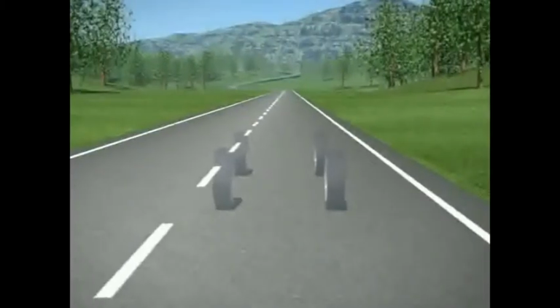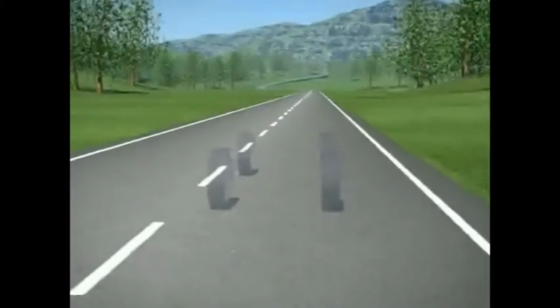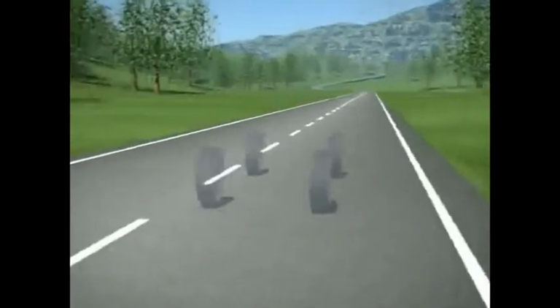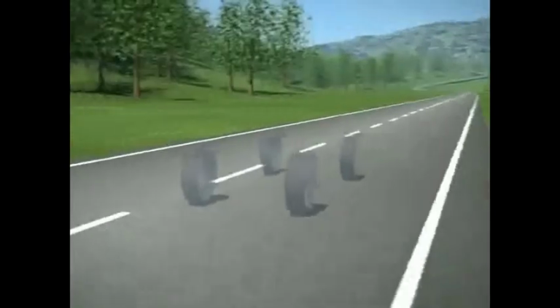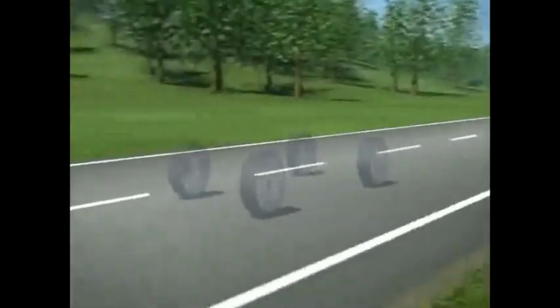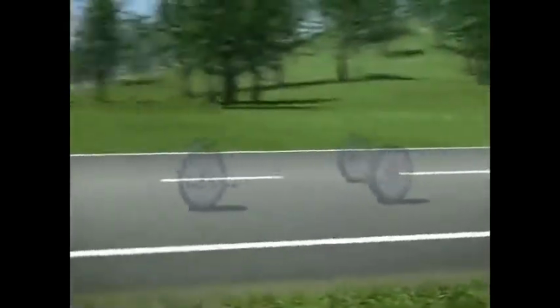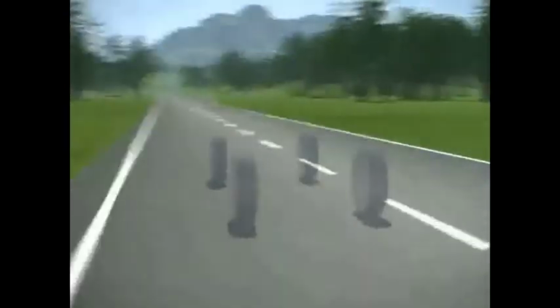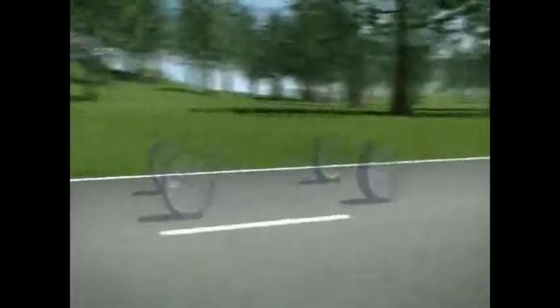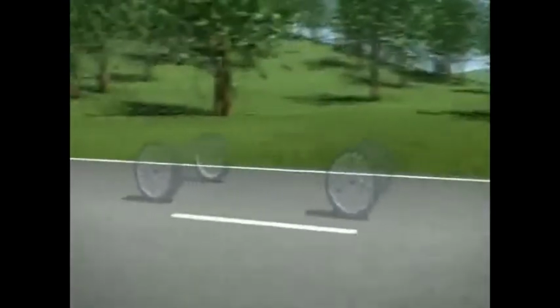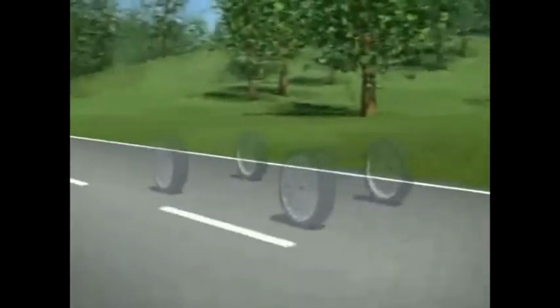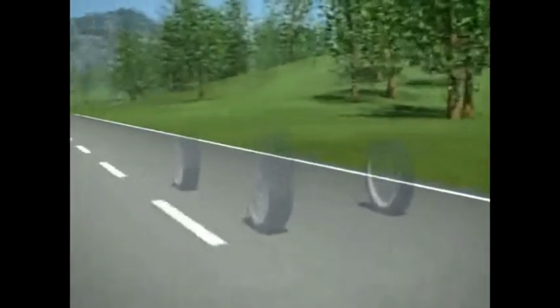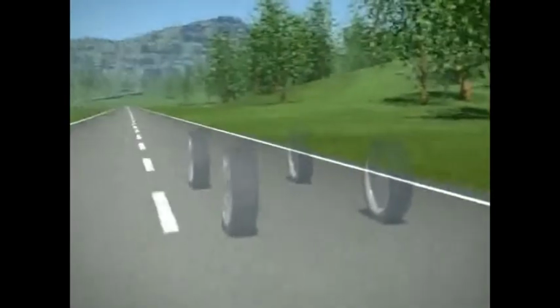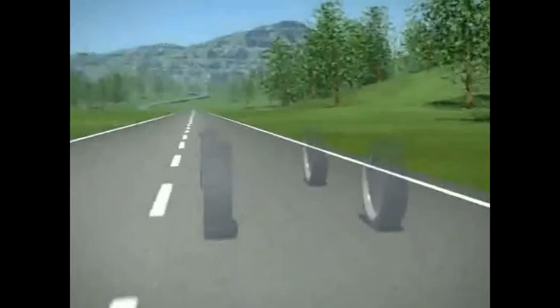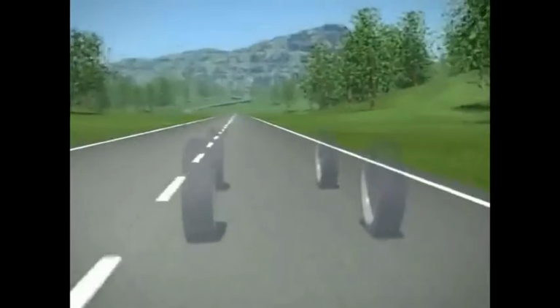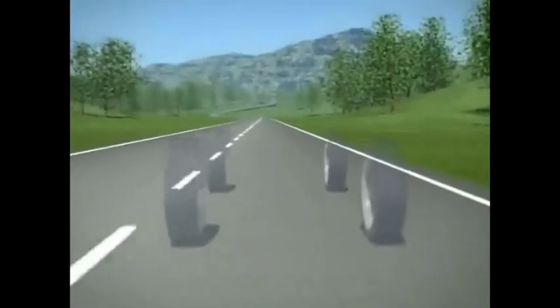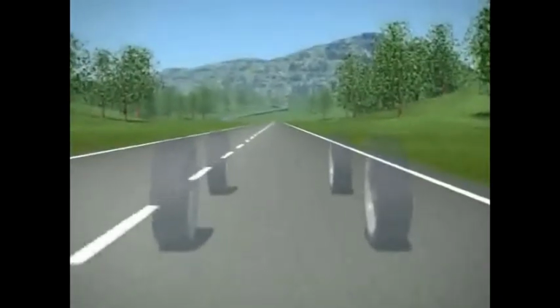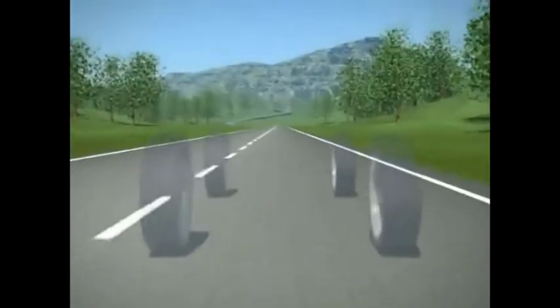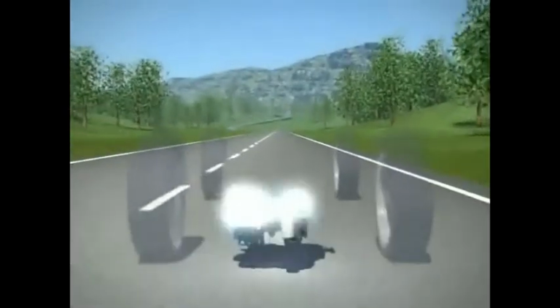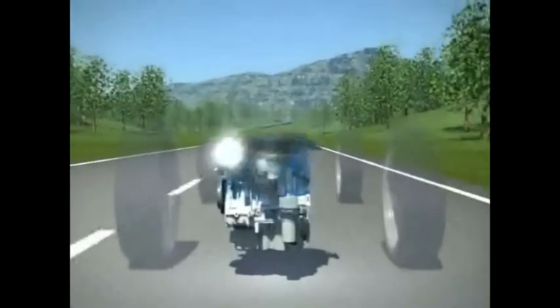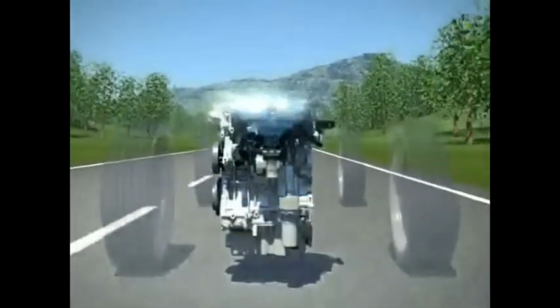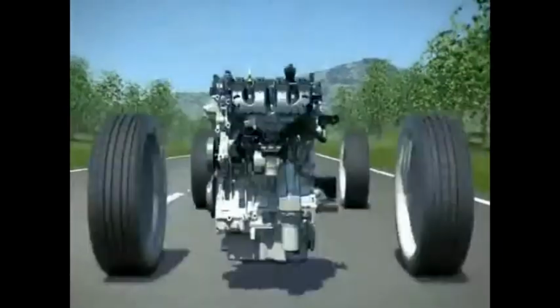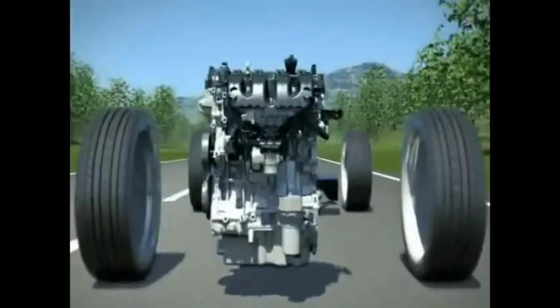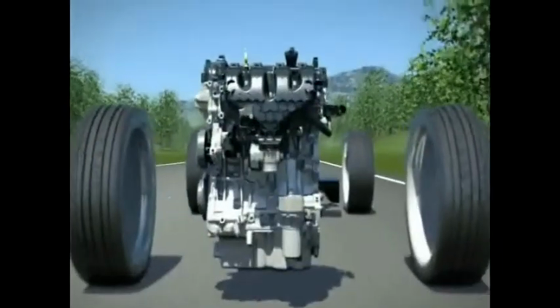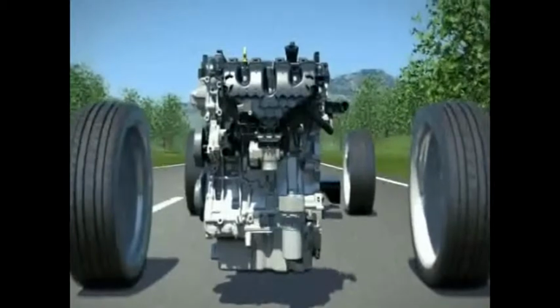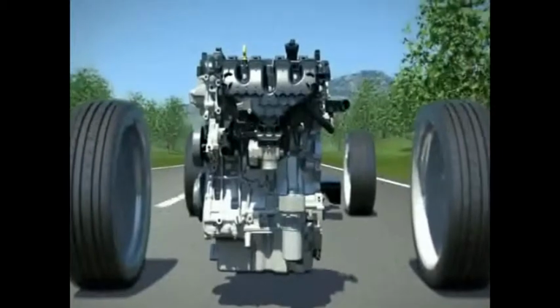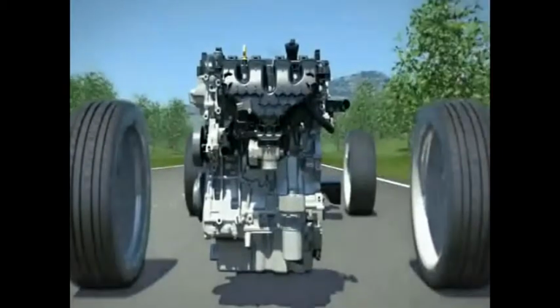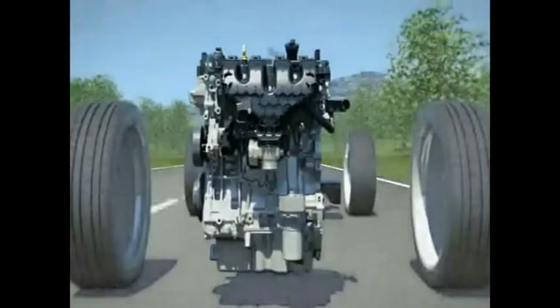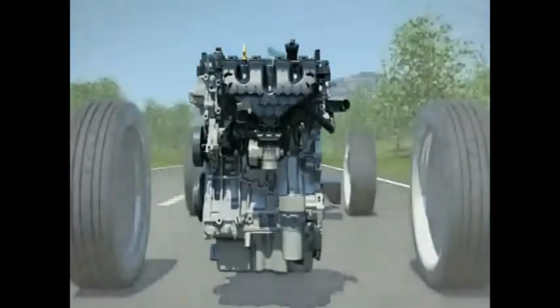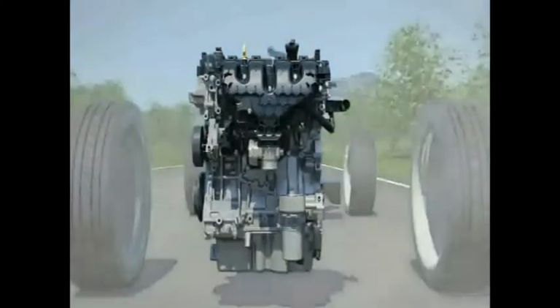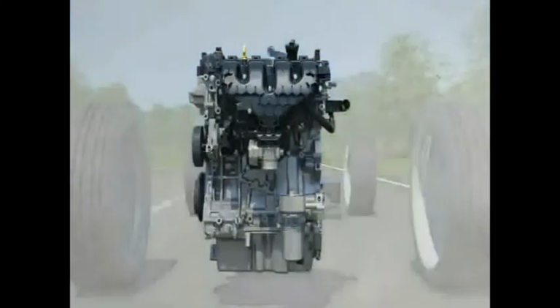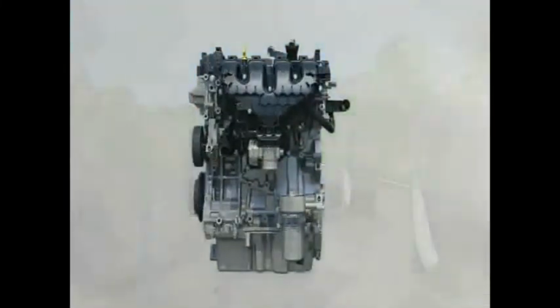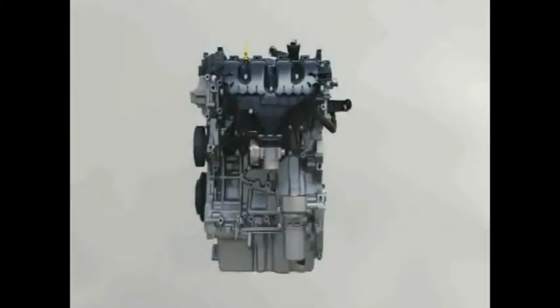How to reduce fuel consumption and CO2 emissions of gasoline engines while still making them more fun to drive? Ford's technical solution has a name: EcoBoost. EcoBoost engines are smaller, more efficient, and at the same time much more powerful compared to conventional technologies.